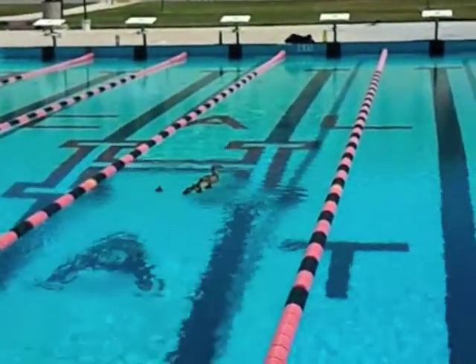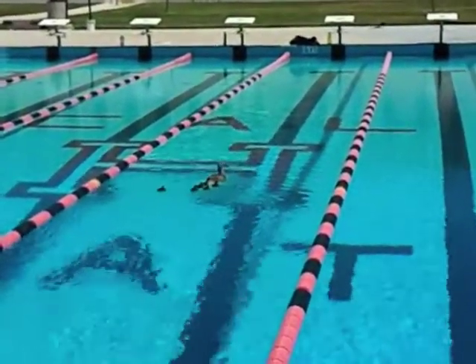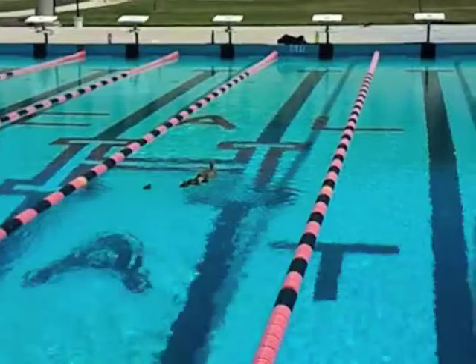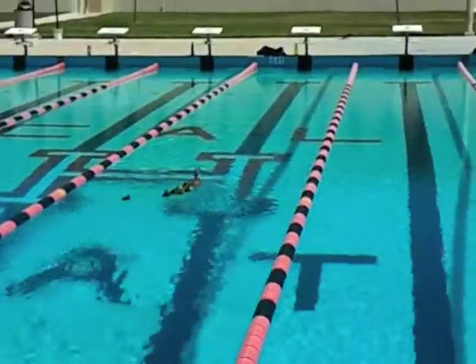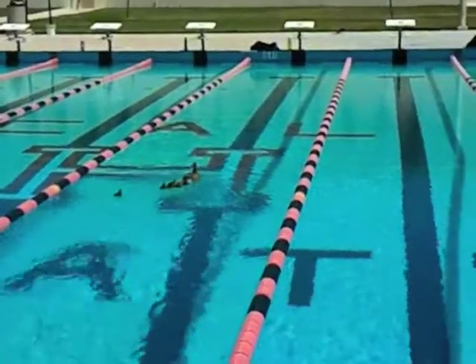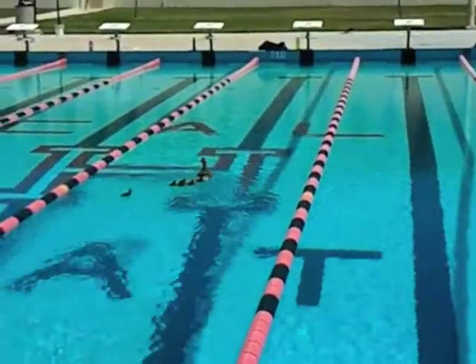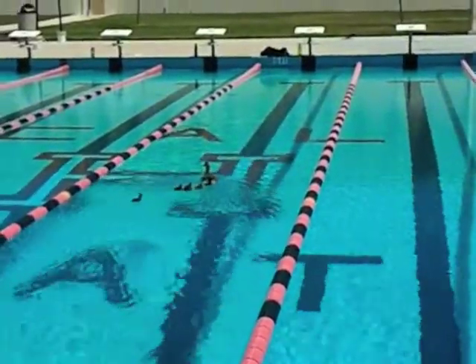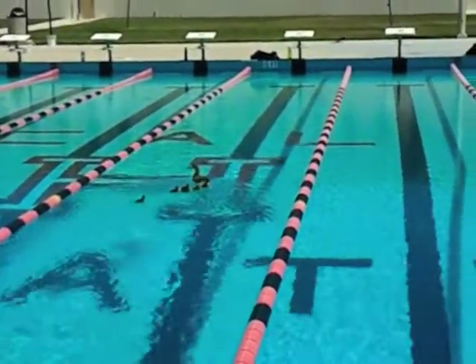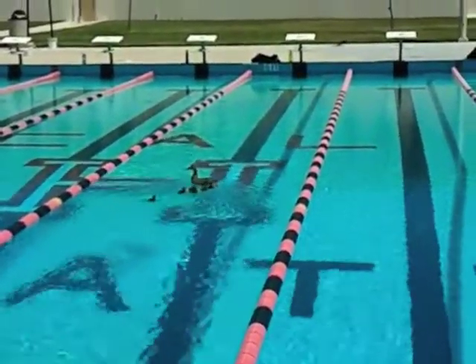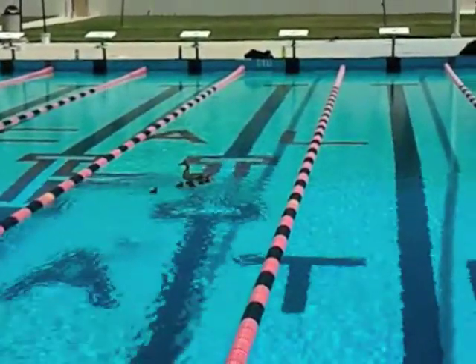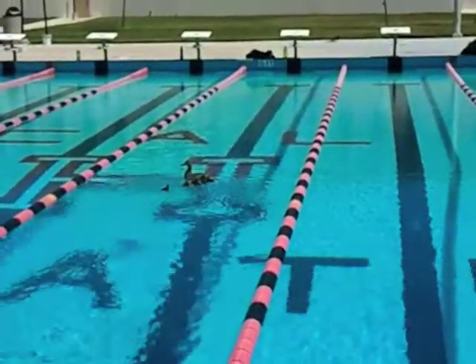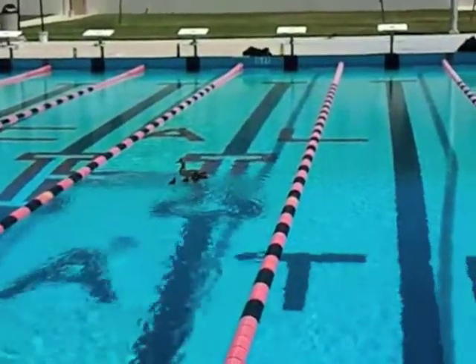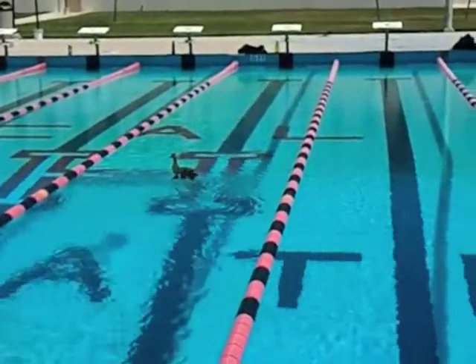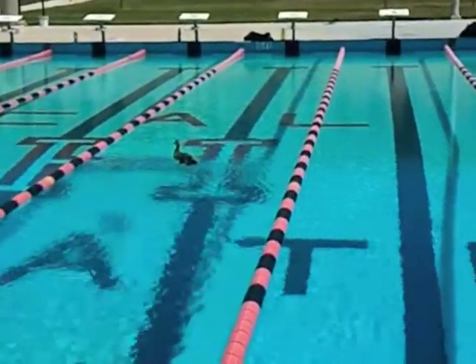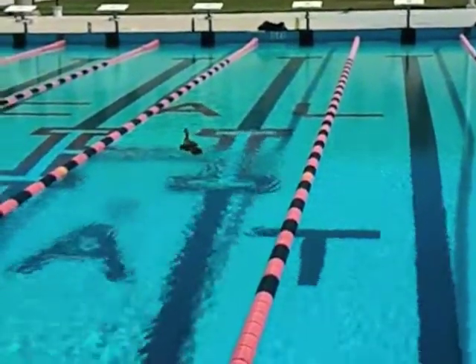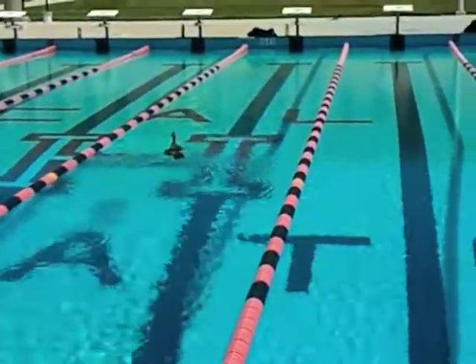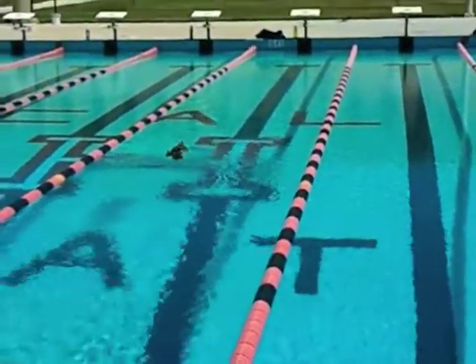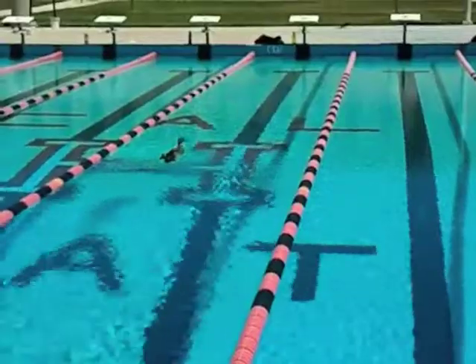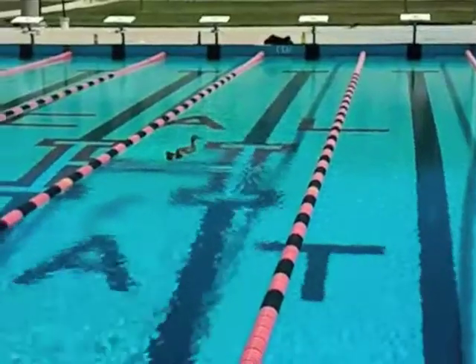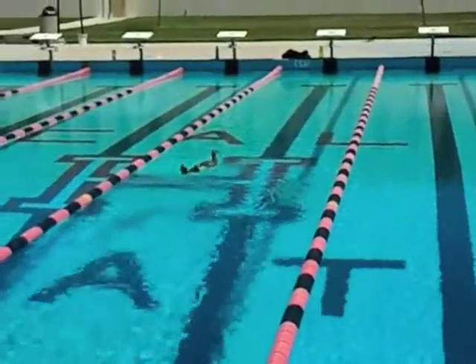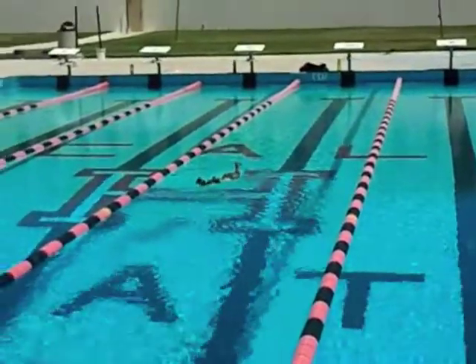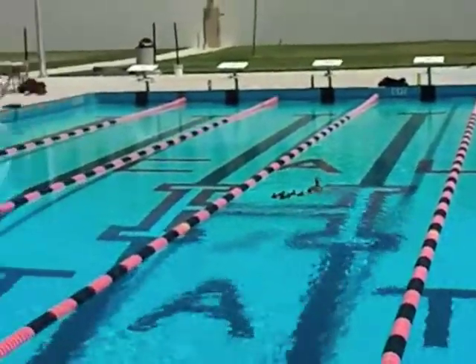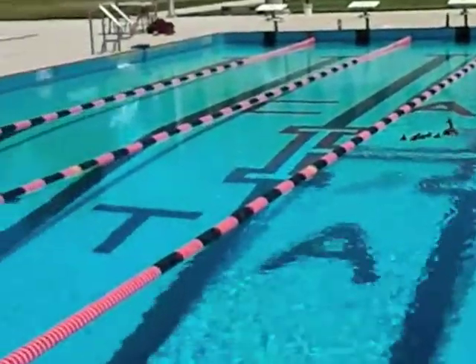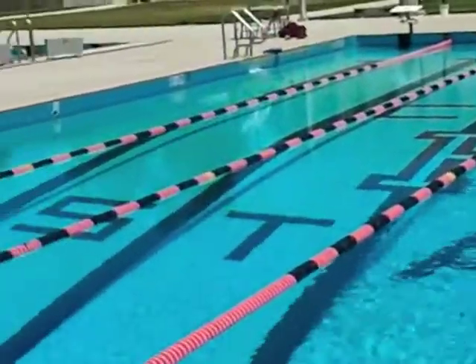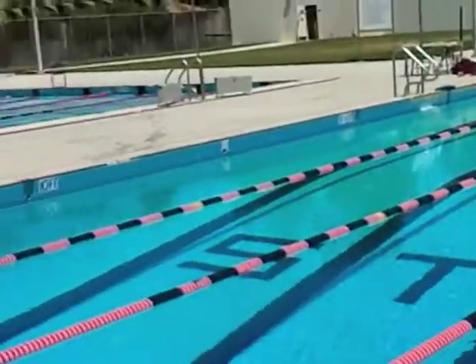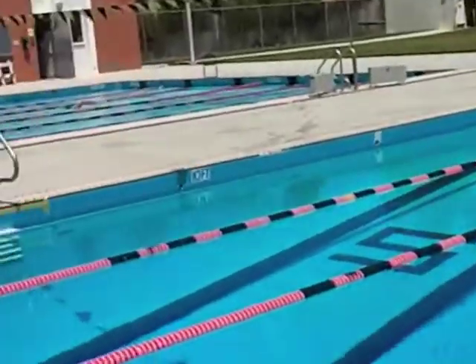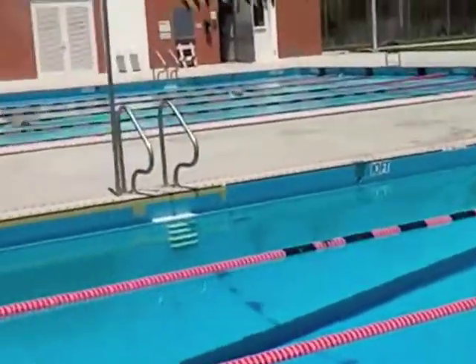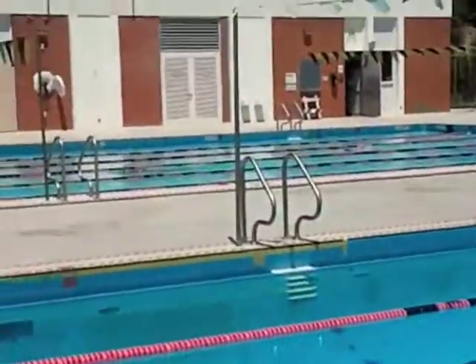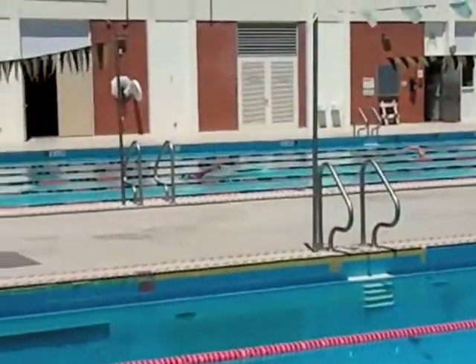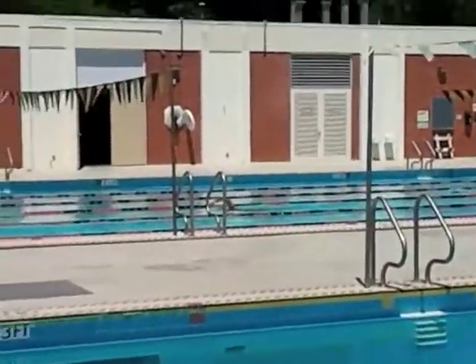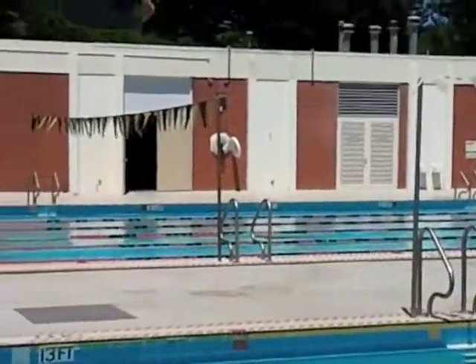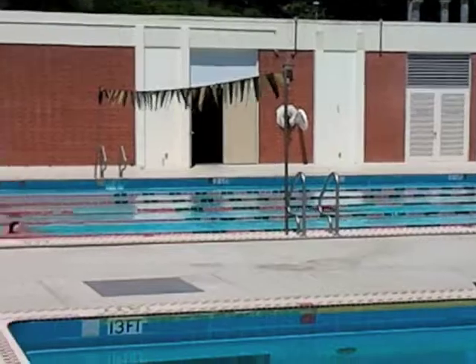There they go — halfway down the lane. Pretty fast for little babies. They're following mommy around. The swim team is over there training.